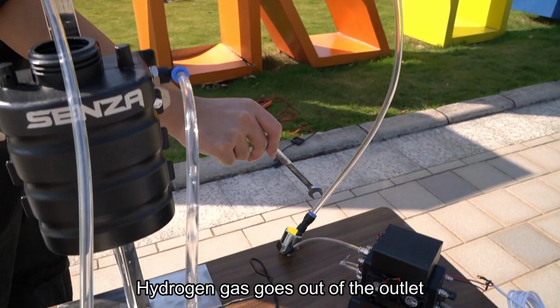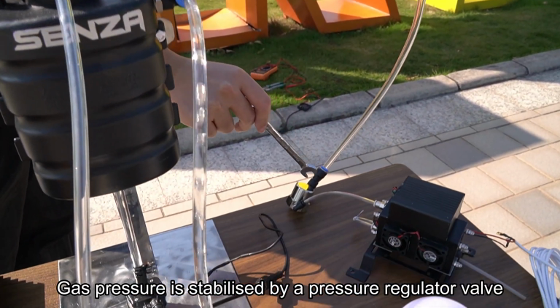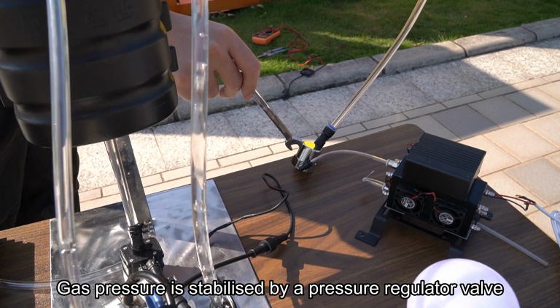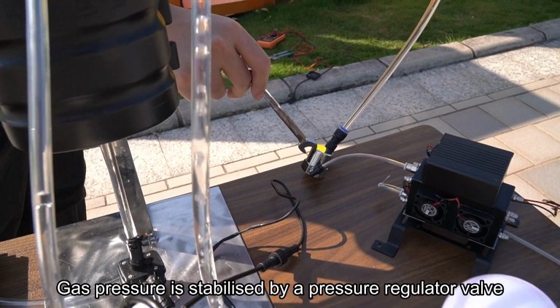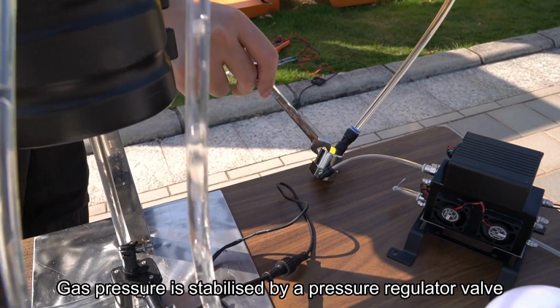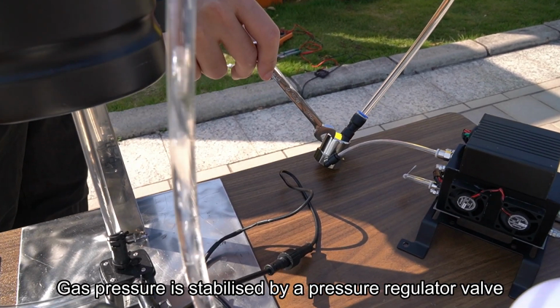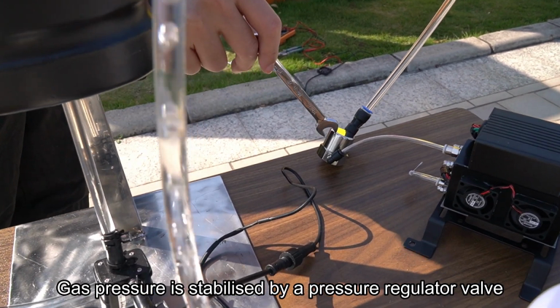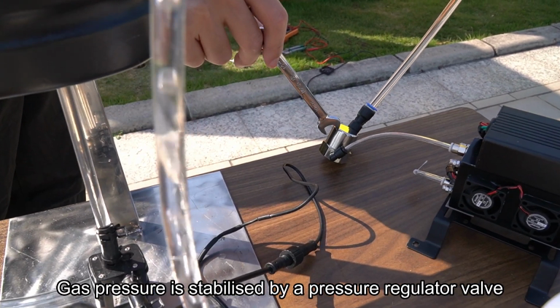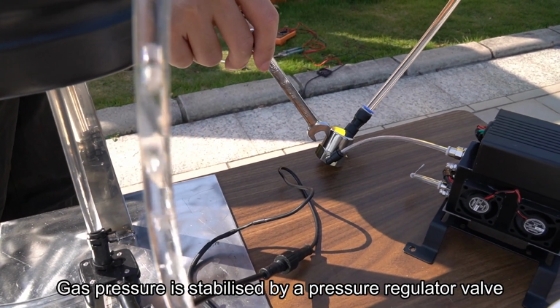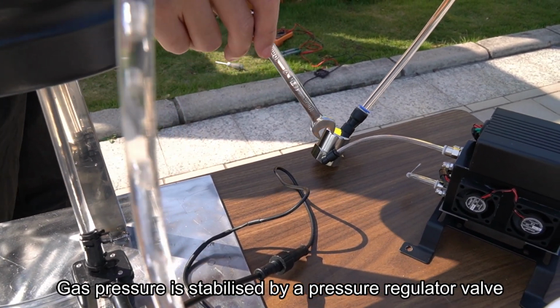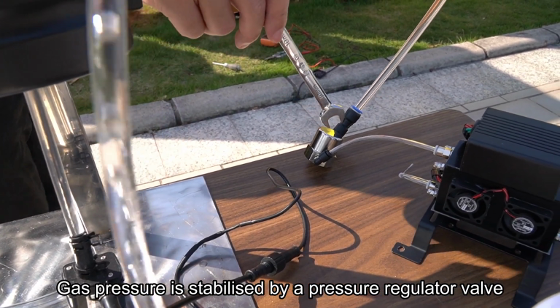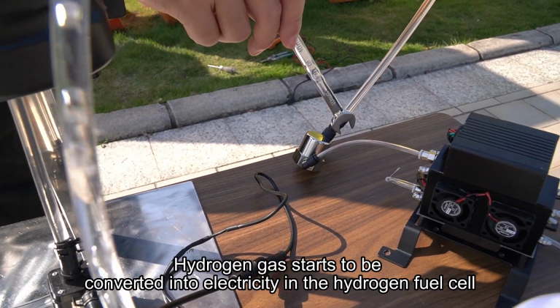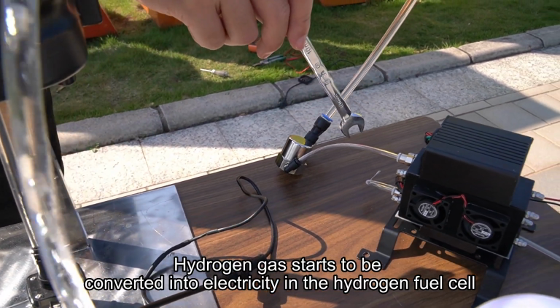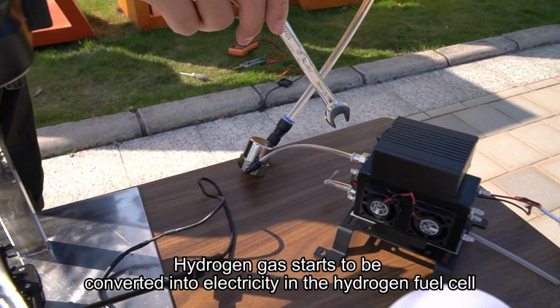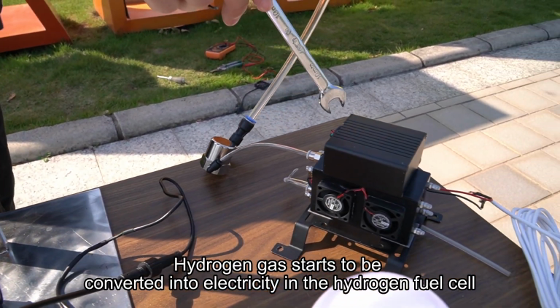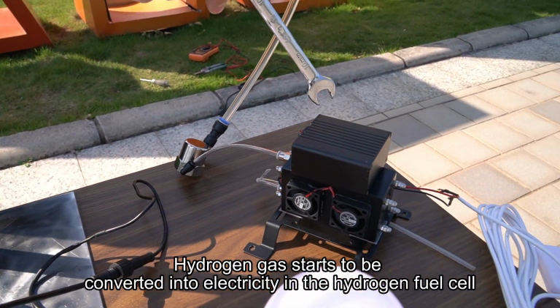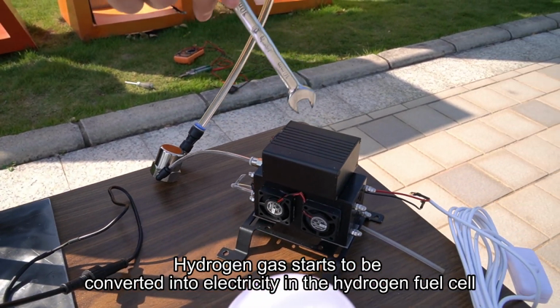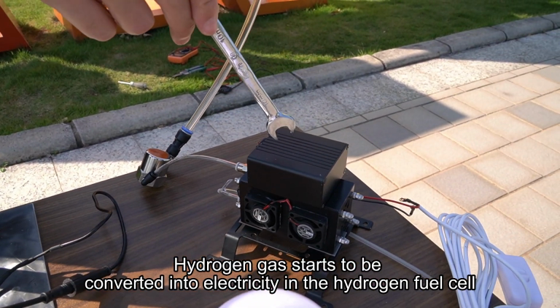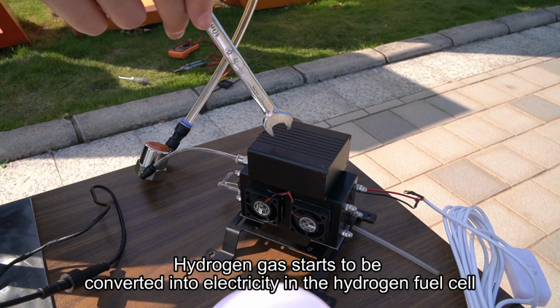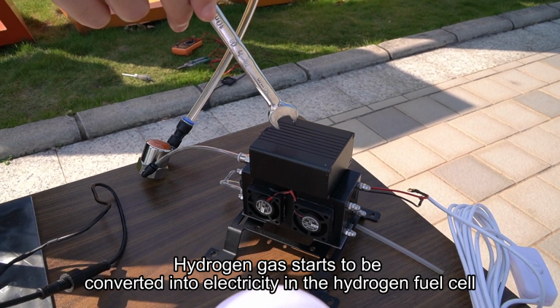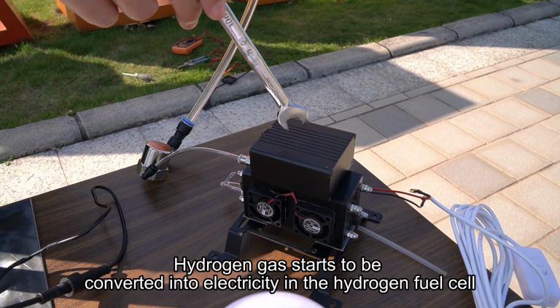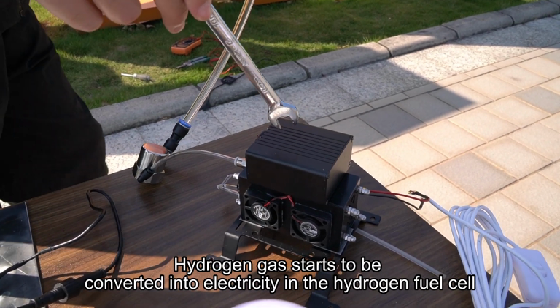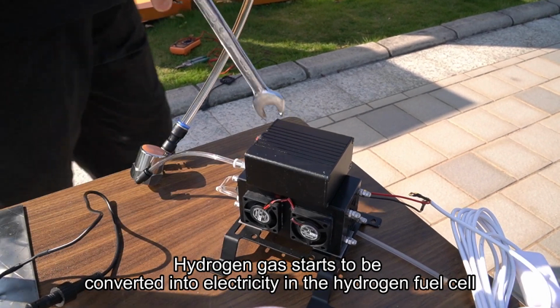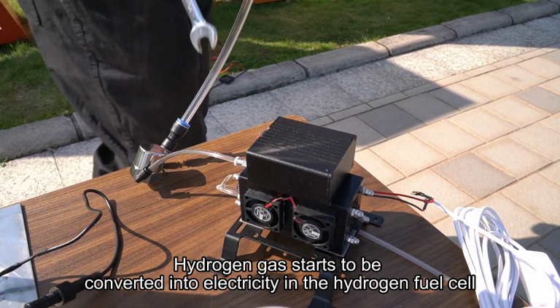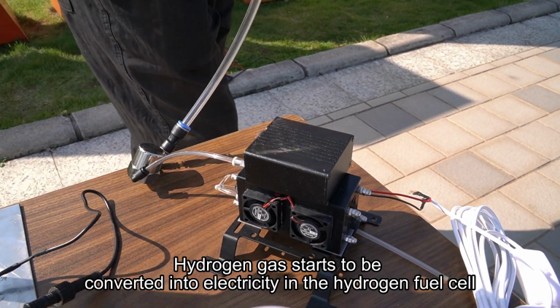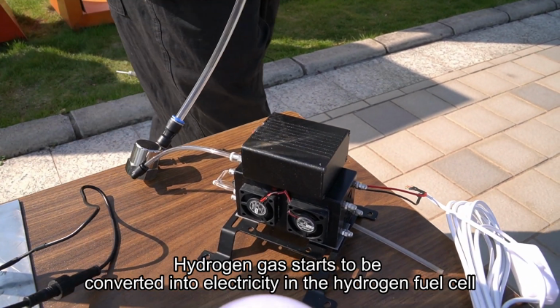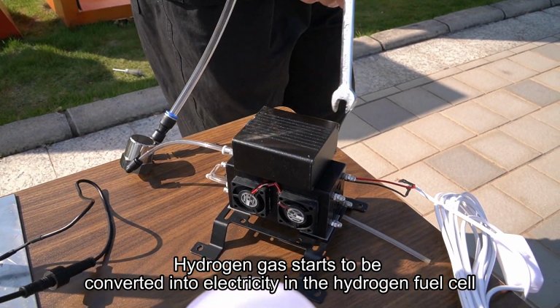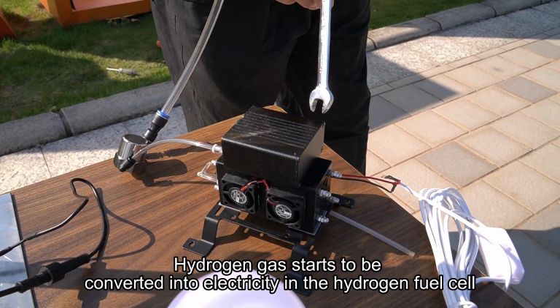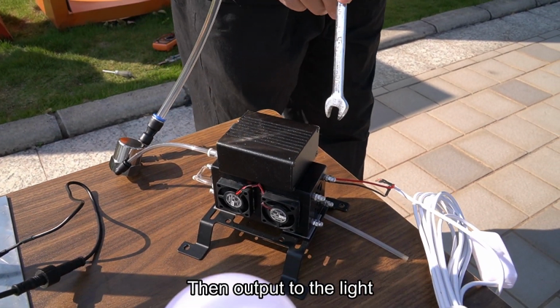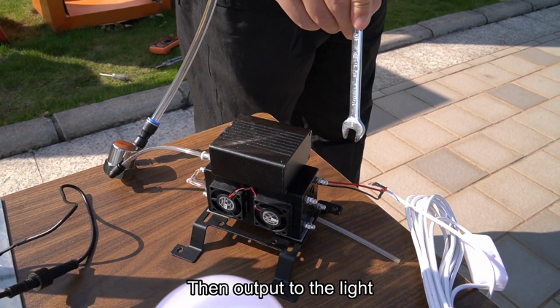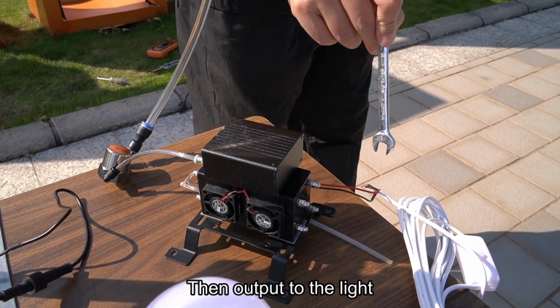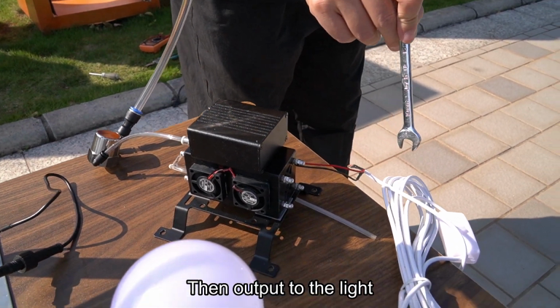Gas pressure is stabilized by a pressure regulator valve. Hydrogen gas then starts to be converted into electricity in the hydrogen fuel cell, with output going to the light.